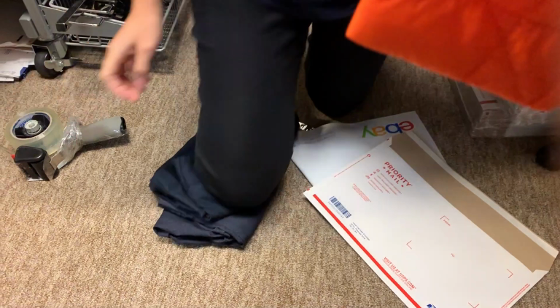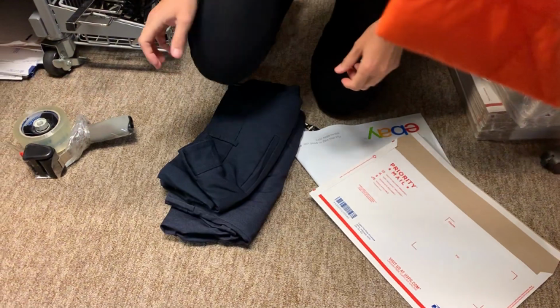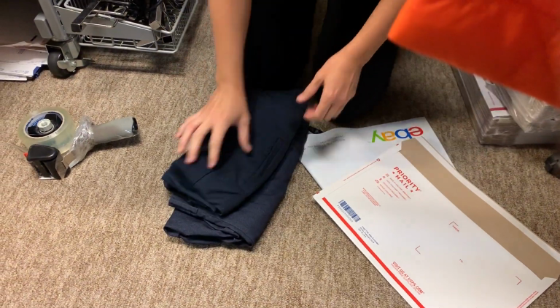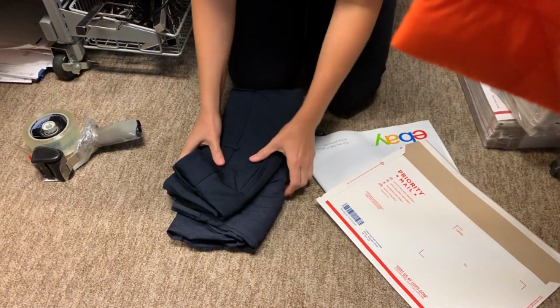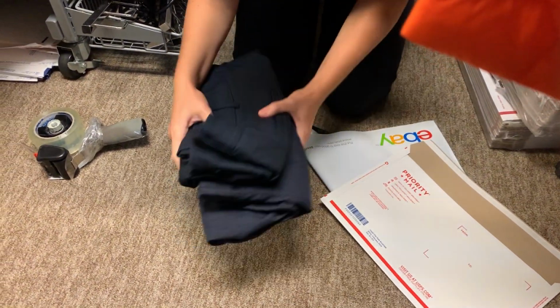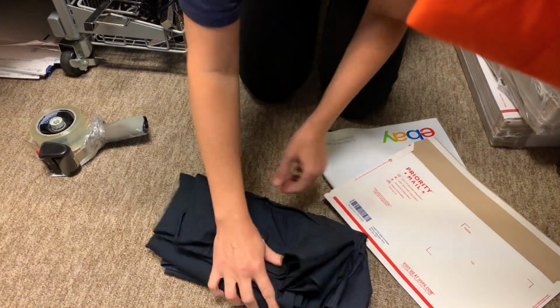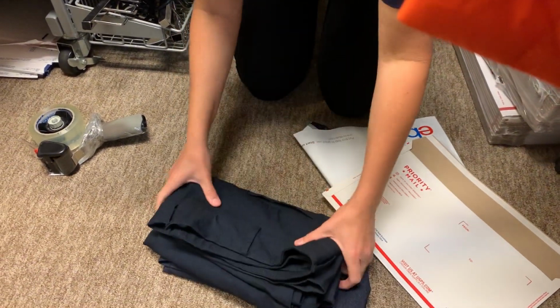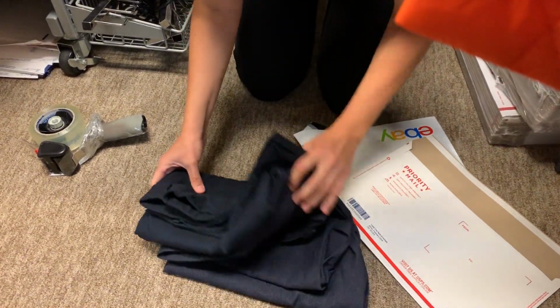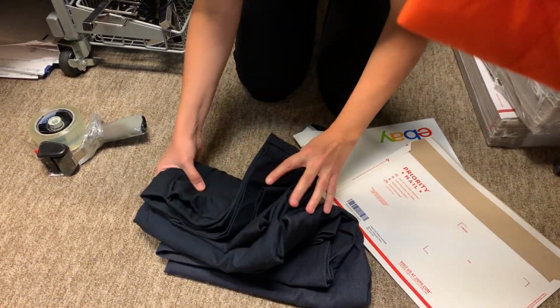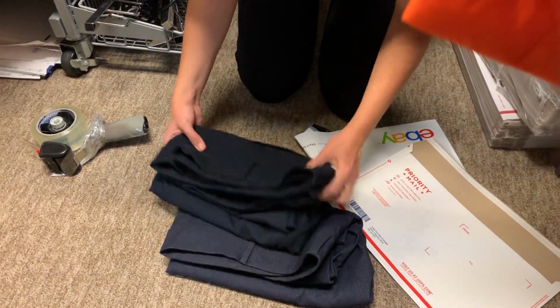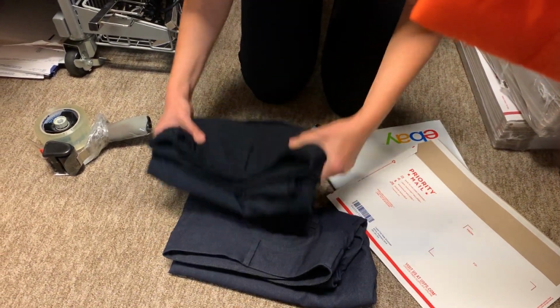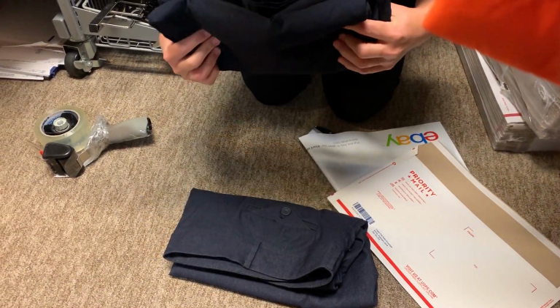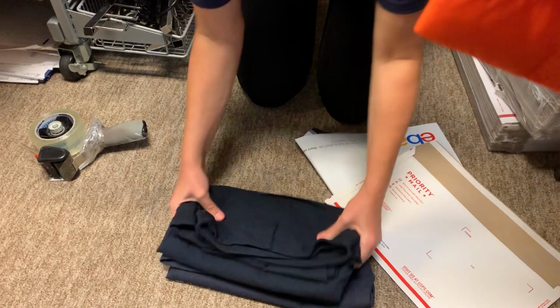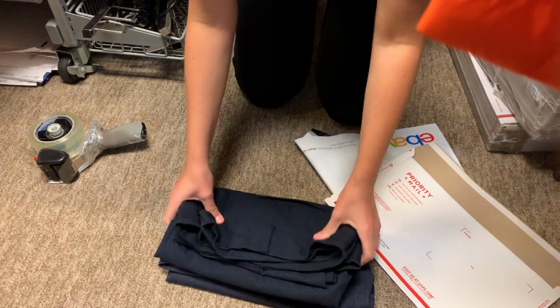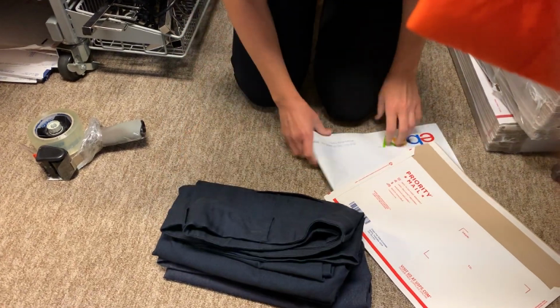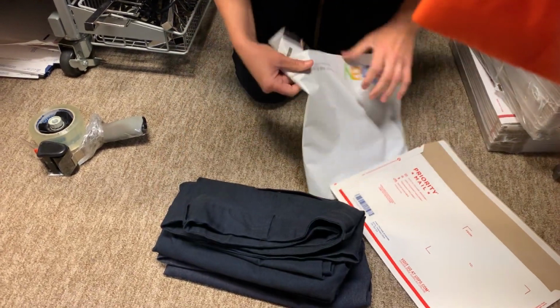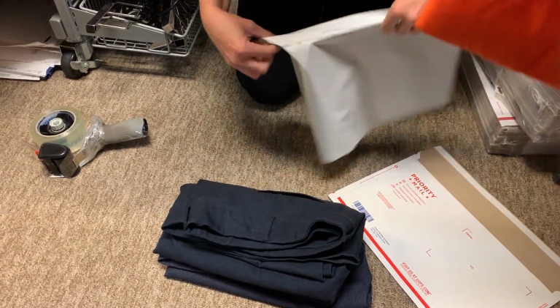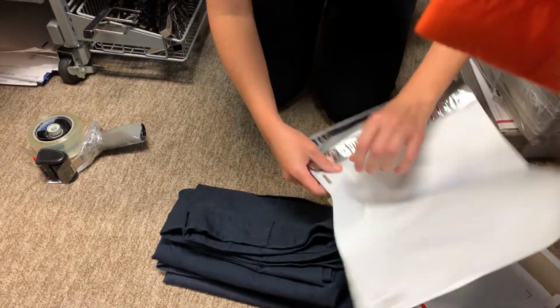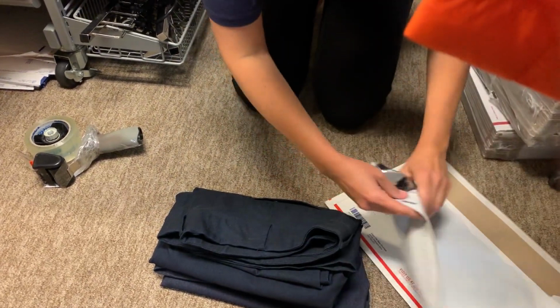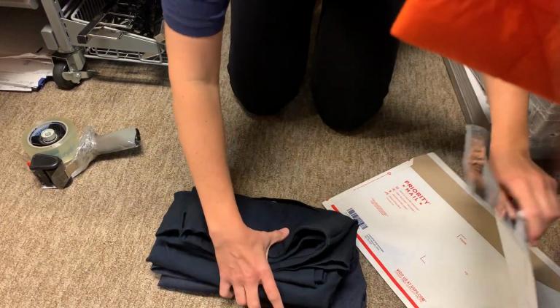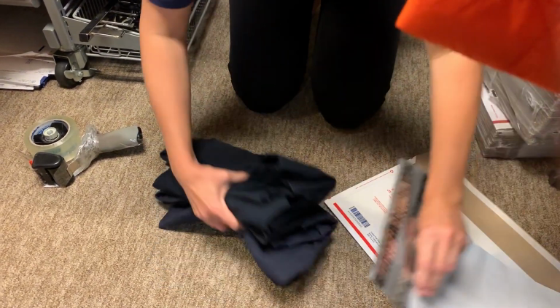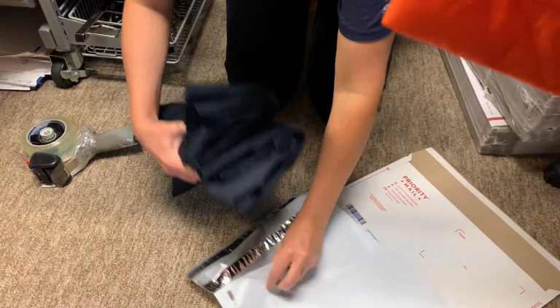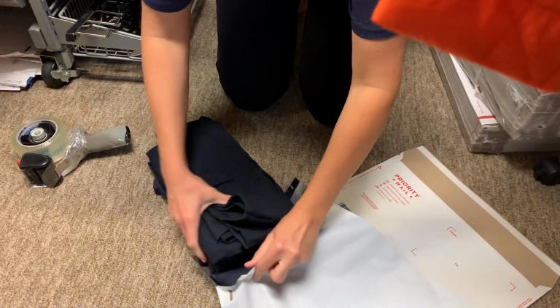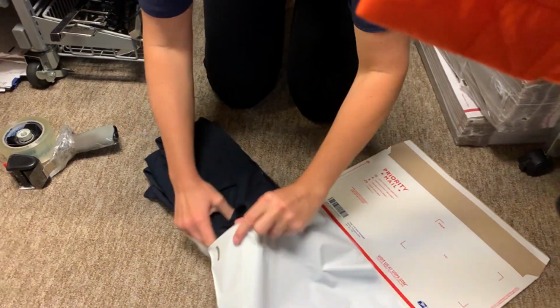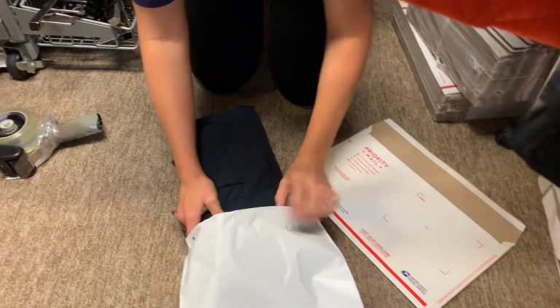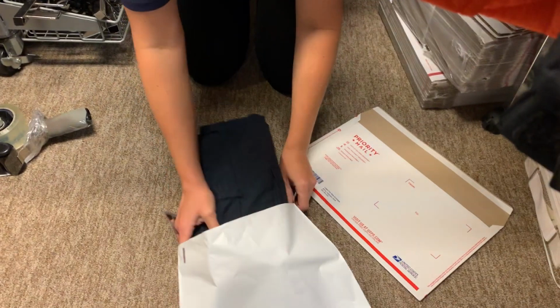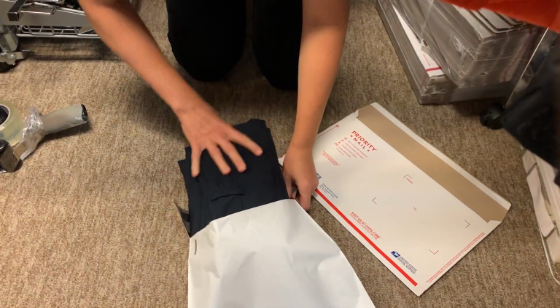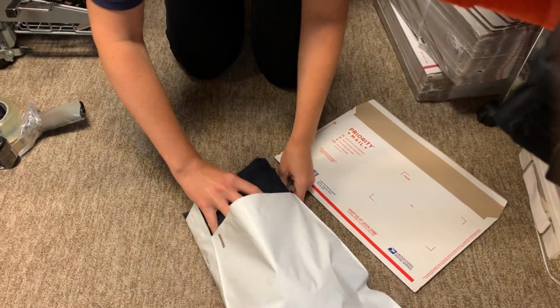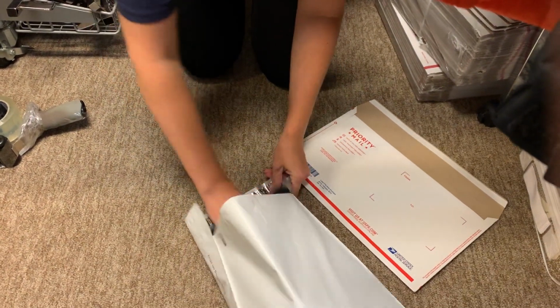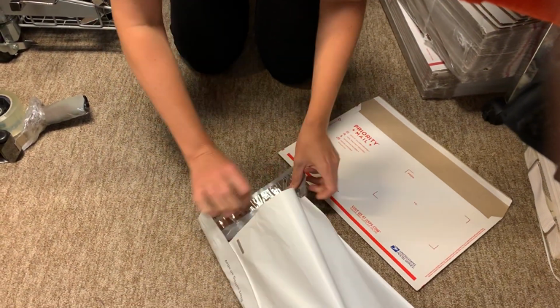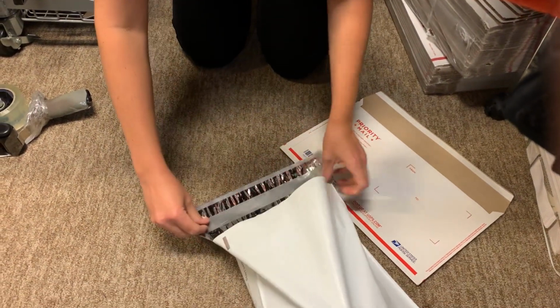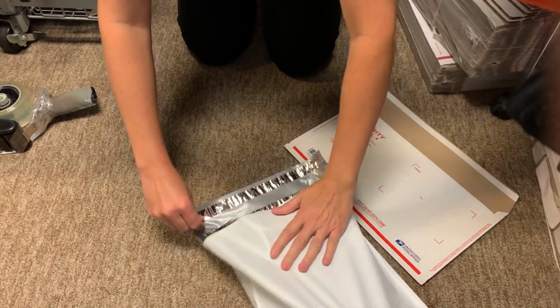I'm going to show you how to ship these two pairs of Lane Bryant plus-size pants. I don't know if you guys are using the legal flat rate envelope, but it is fantastic.